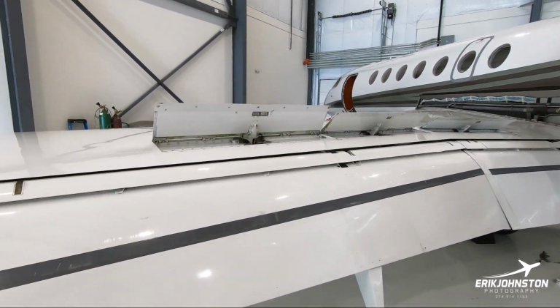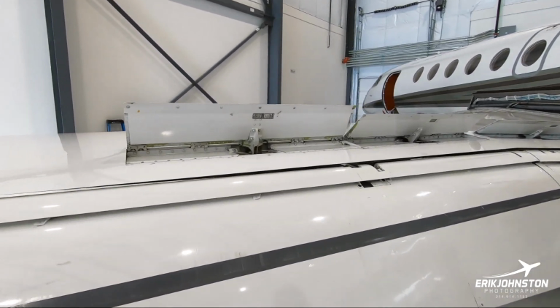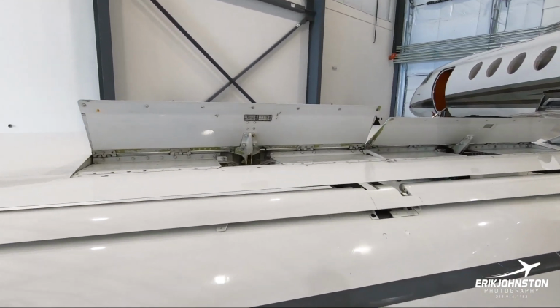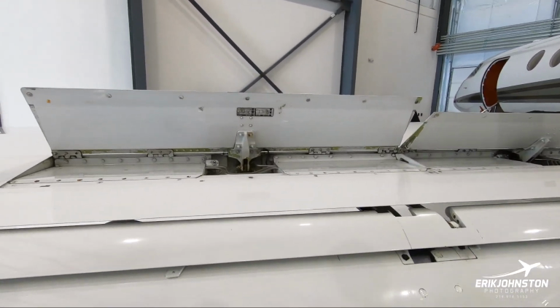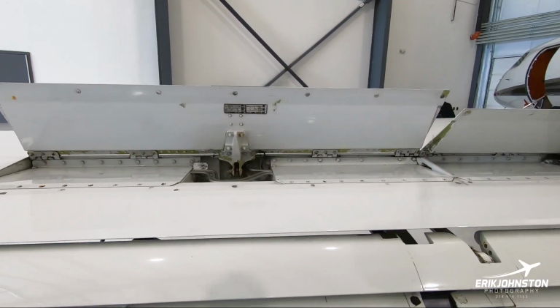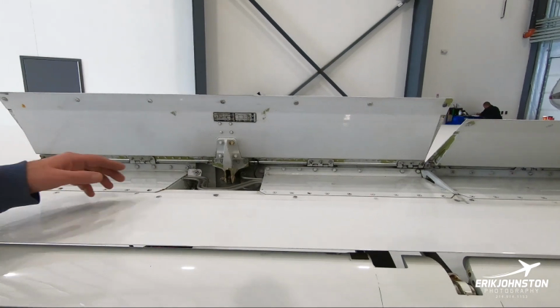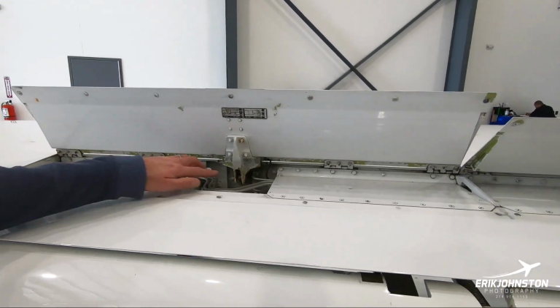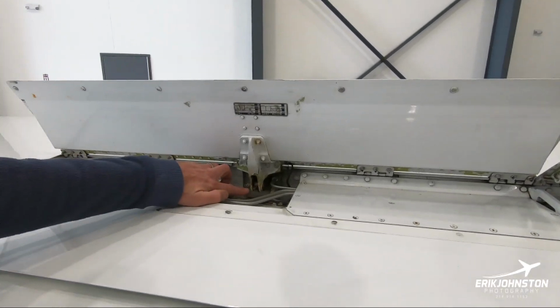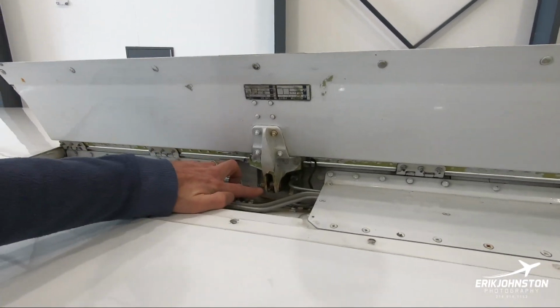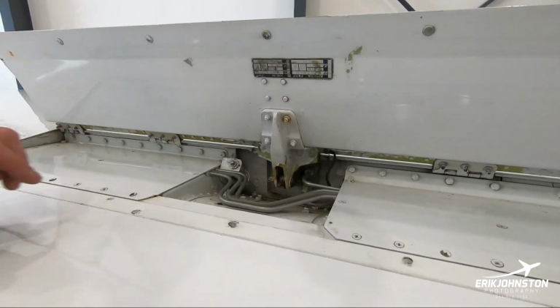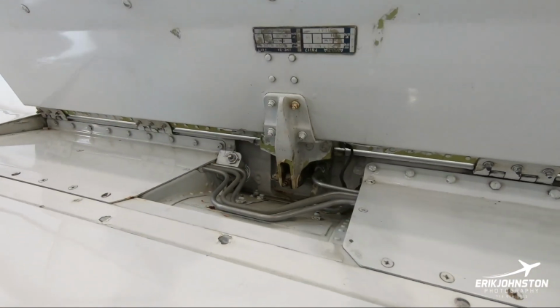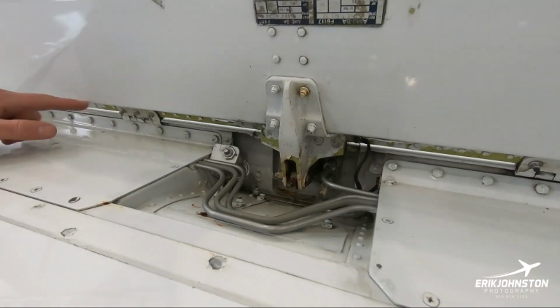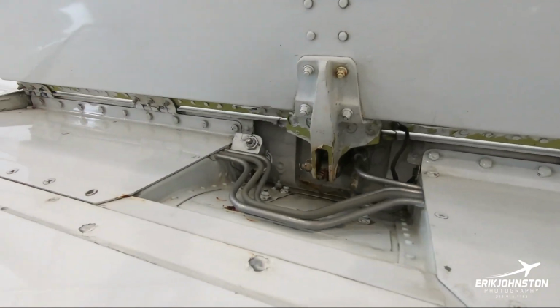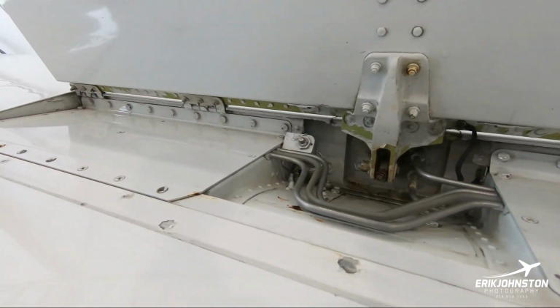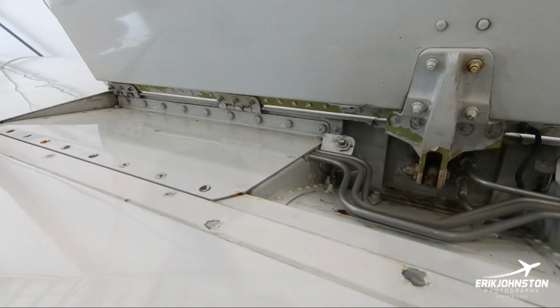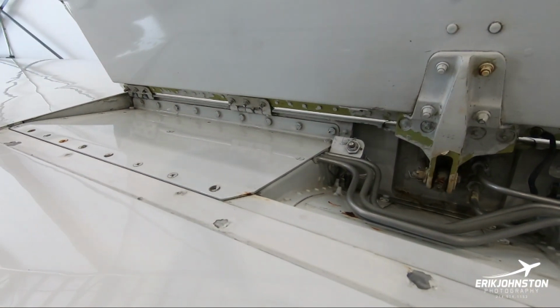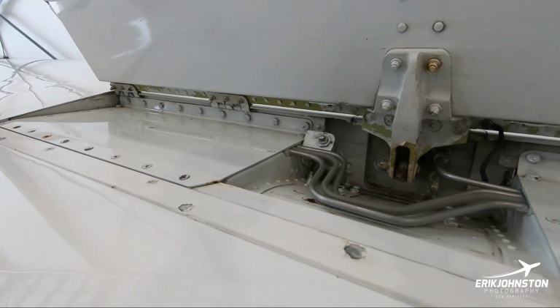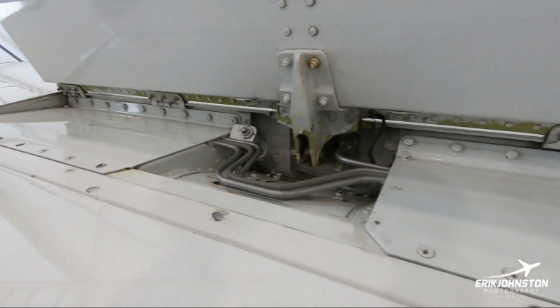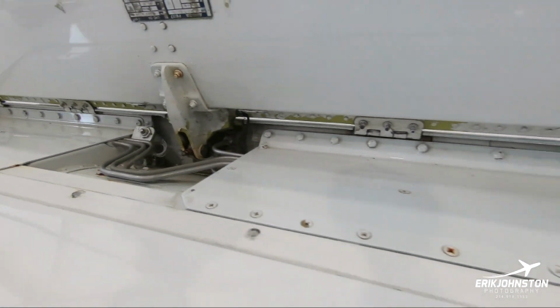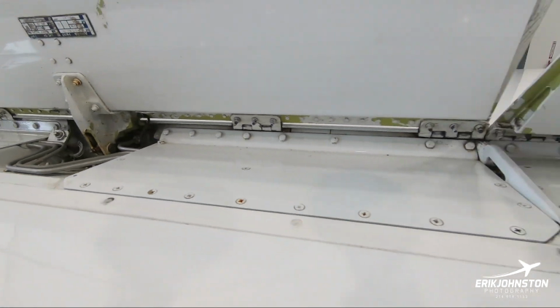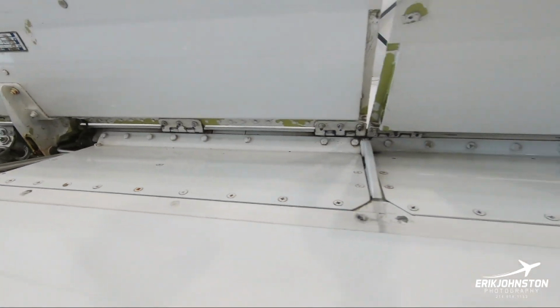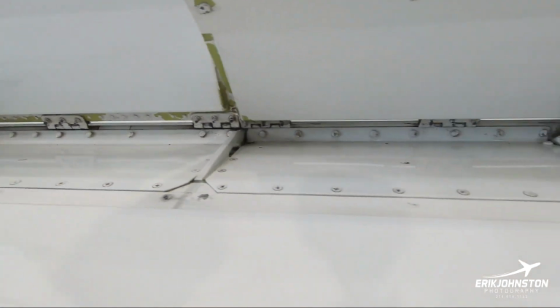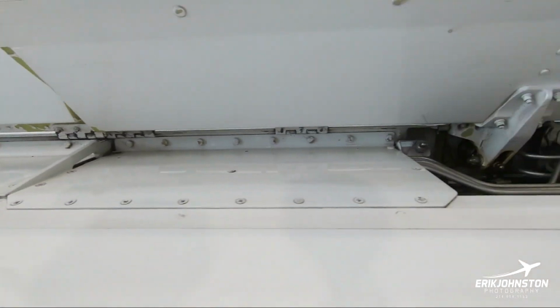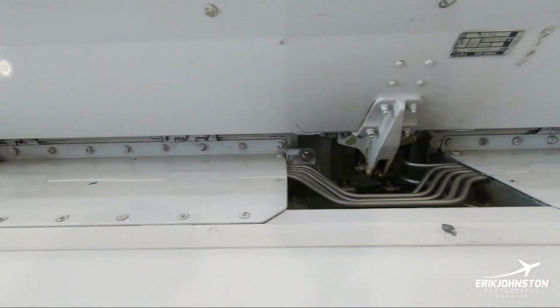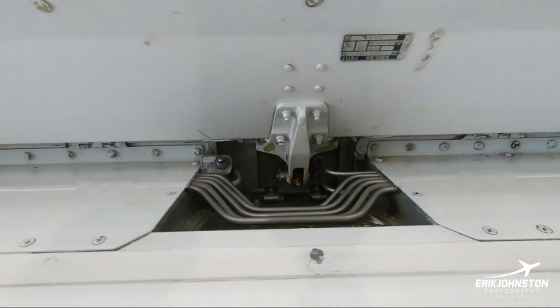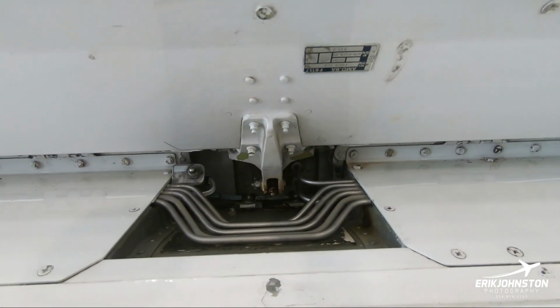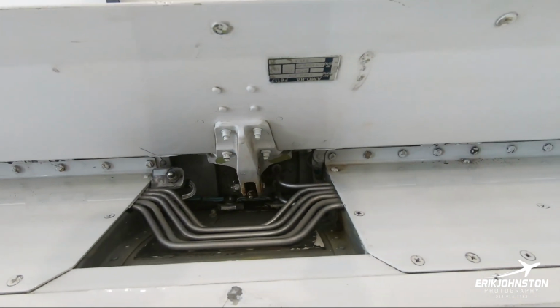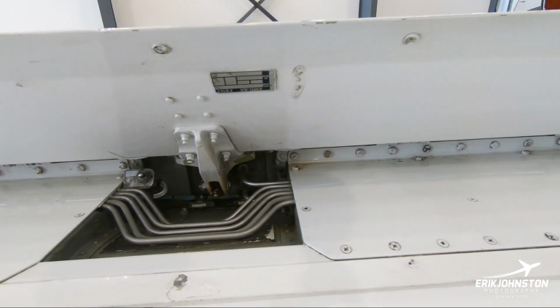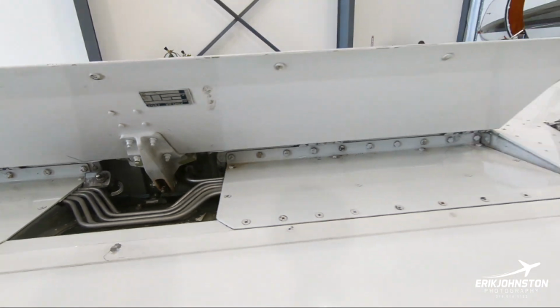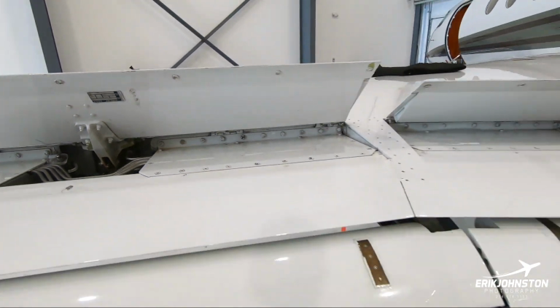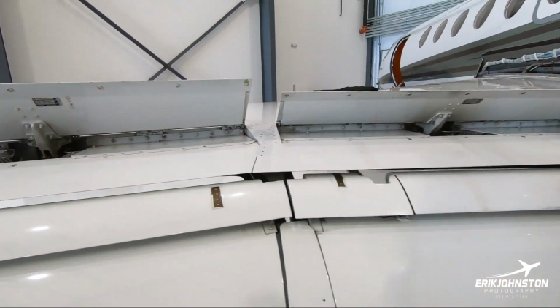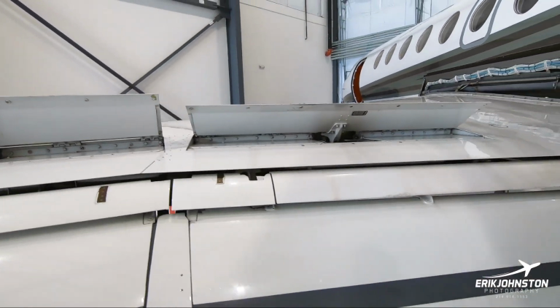What do you have to do to these? Lube — there's grease there, so we need to lube the hinges. Basically we're also checking for any sort of leaks.